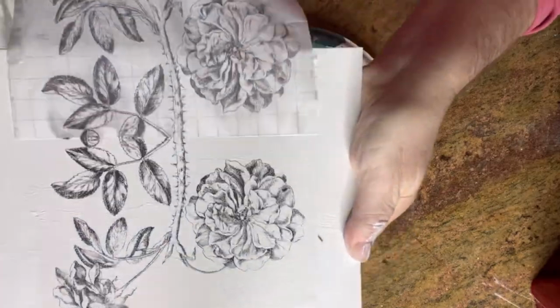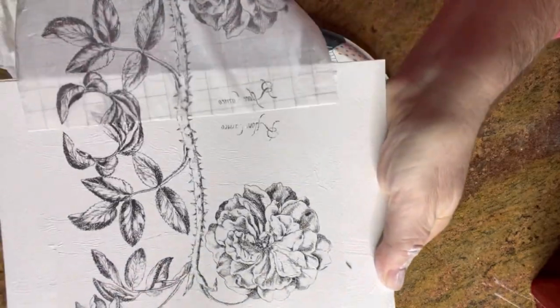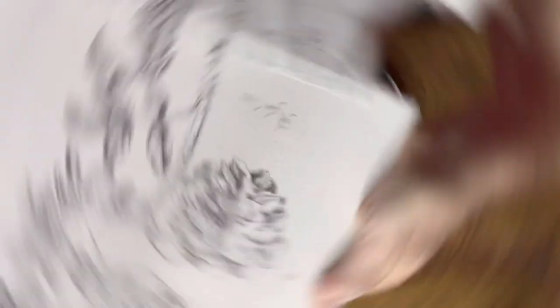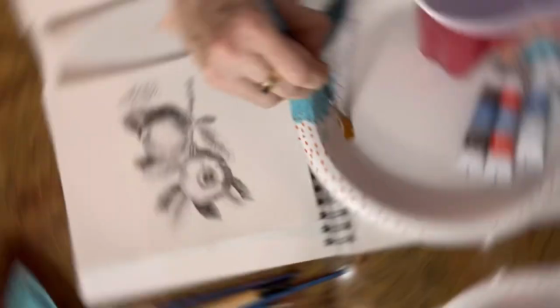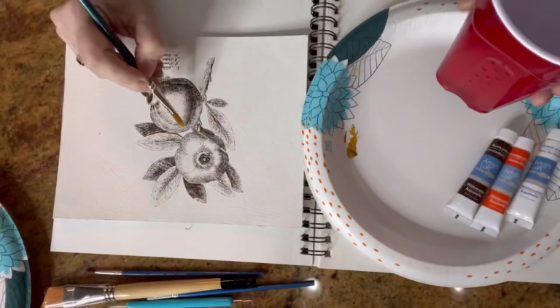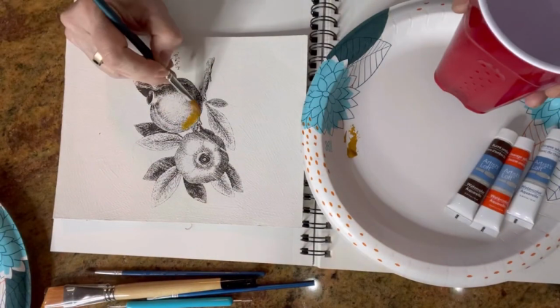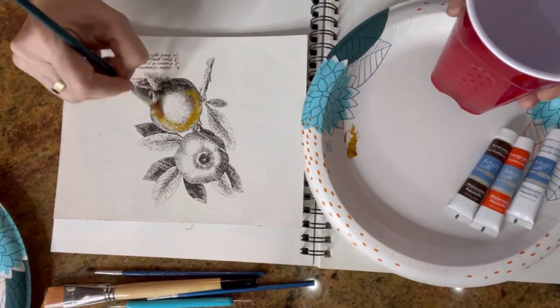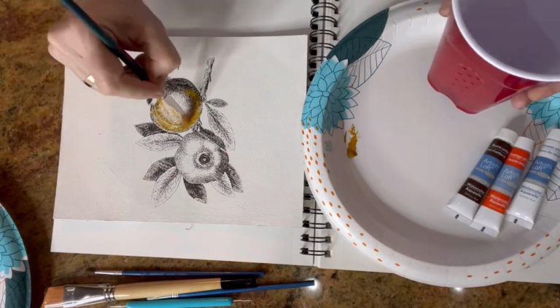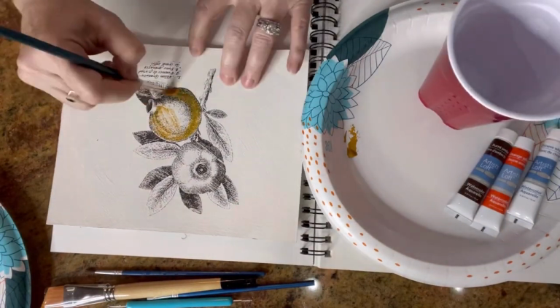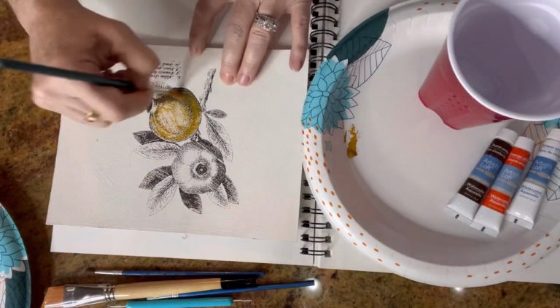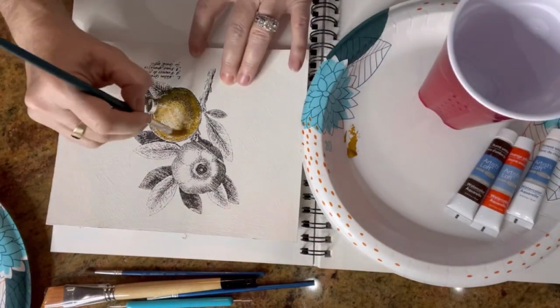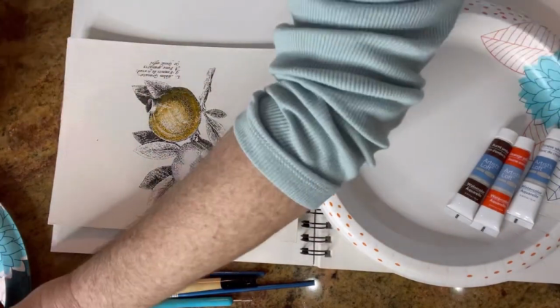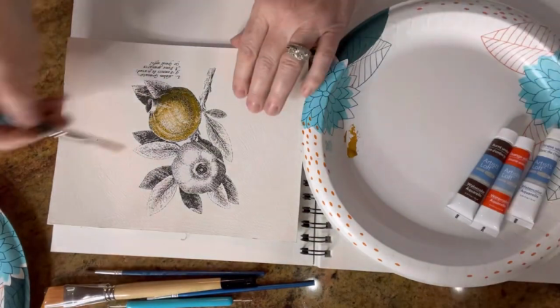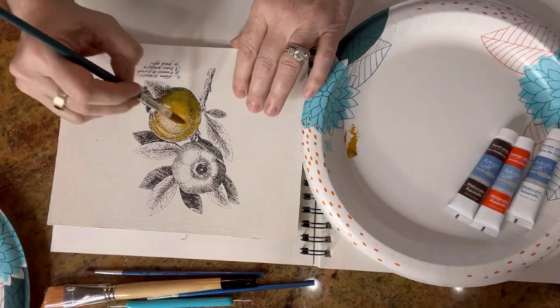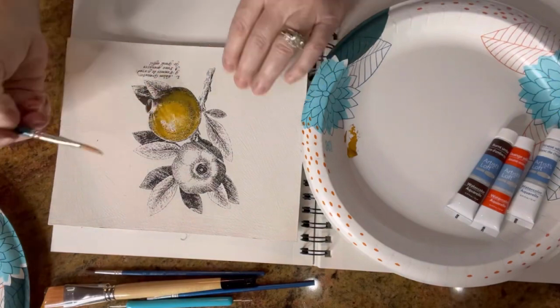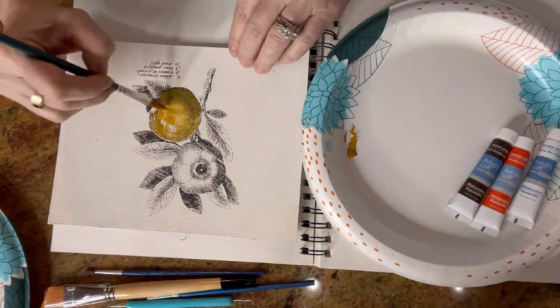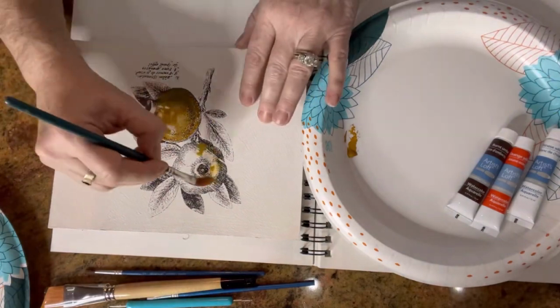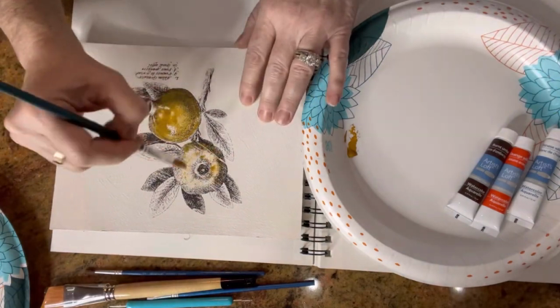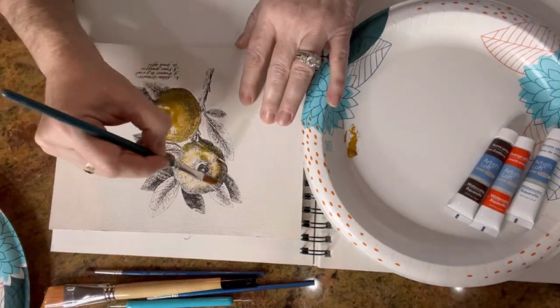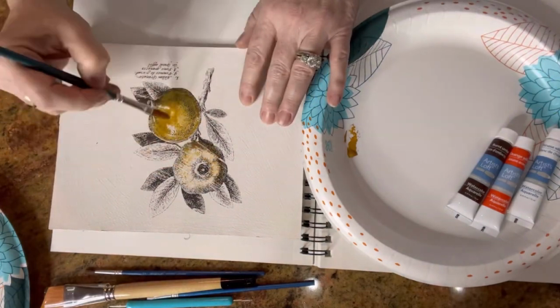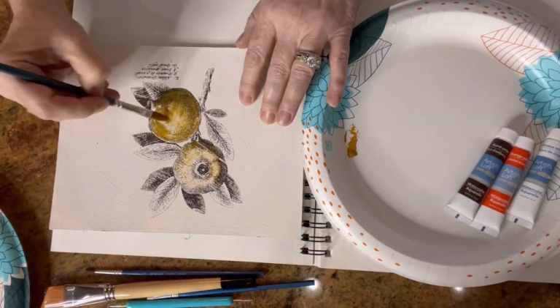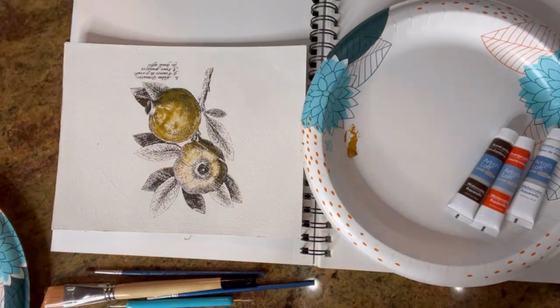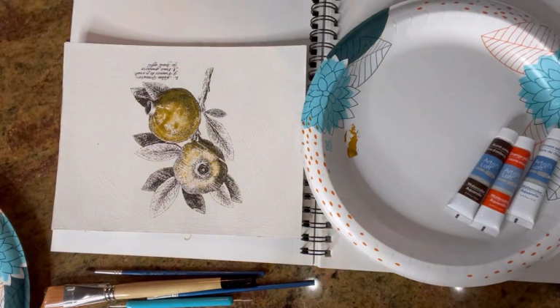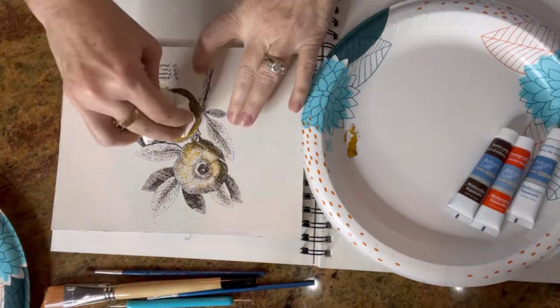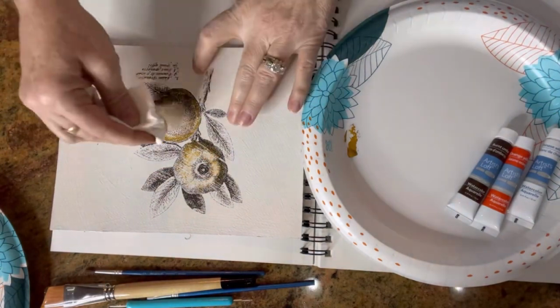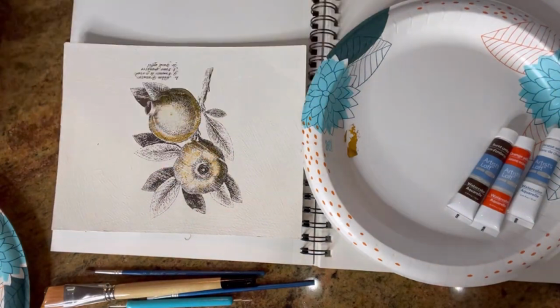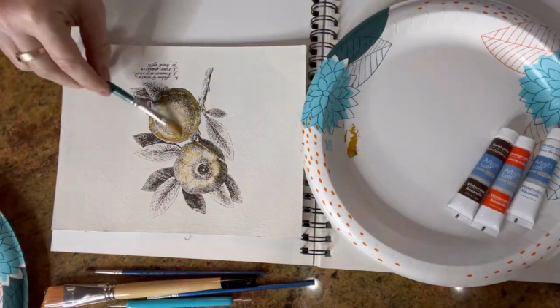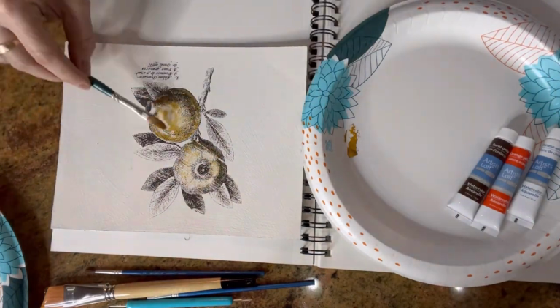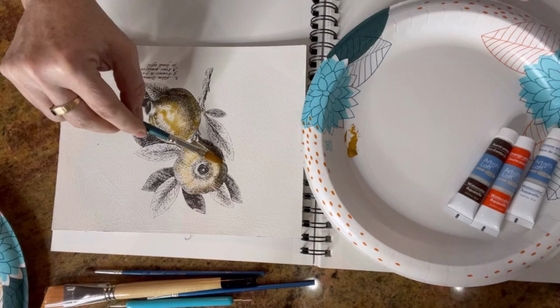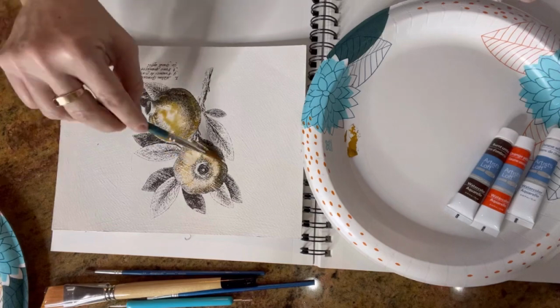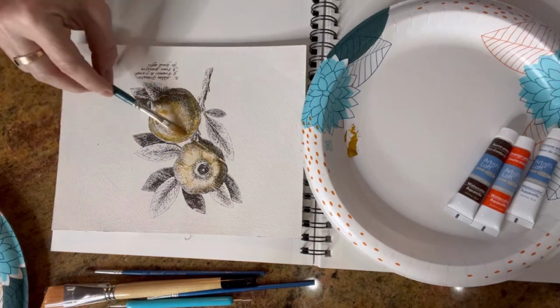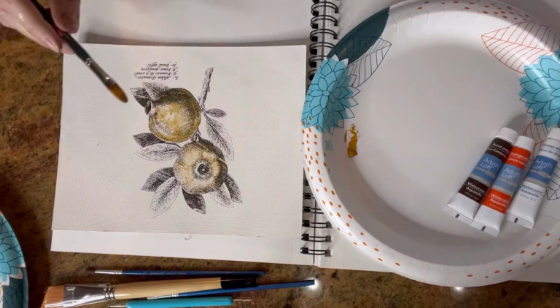Now you decide if you want to leave these black on the white, or if you want to have a little more fun like I did, you can paint them in. Here I'm using some watercolor paints.